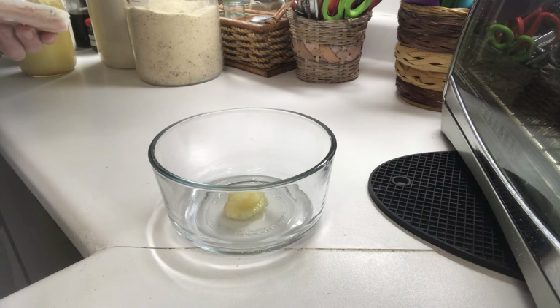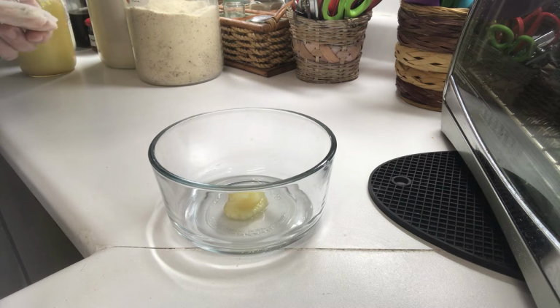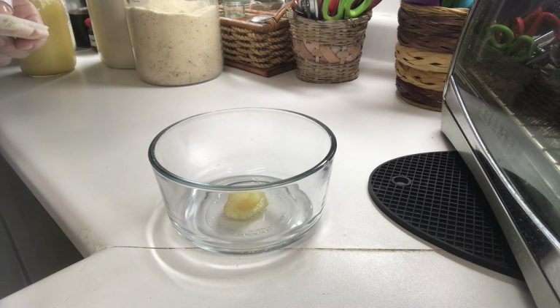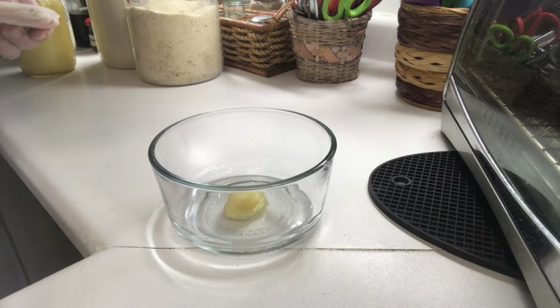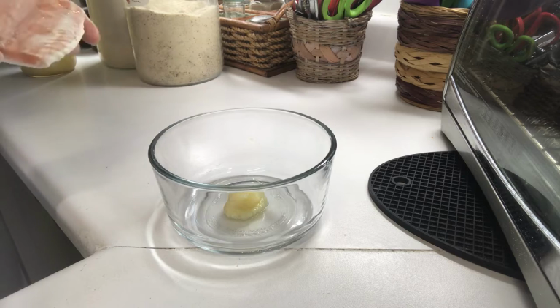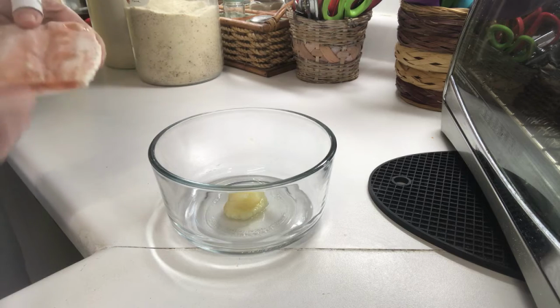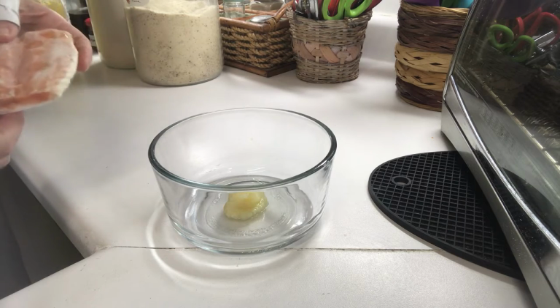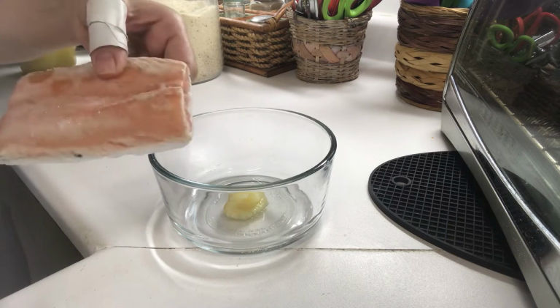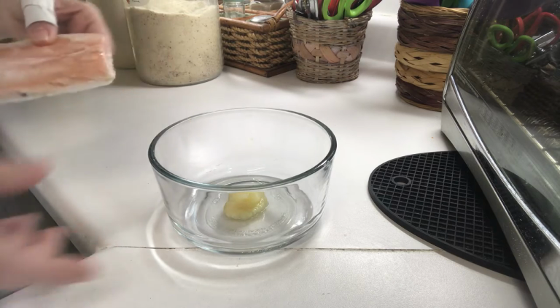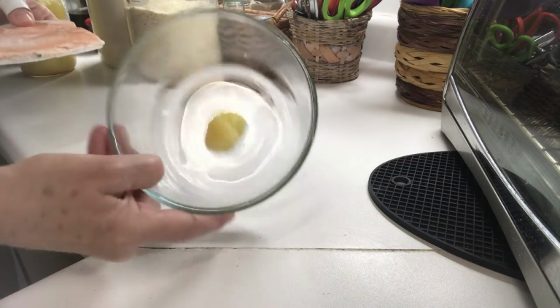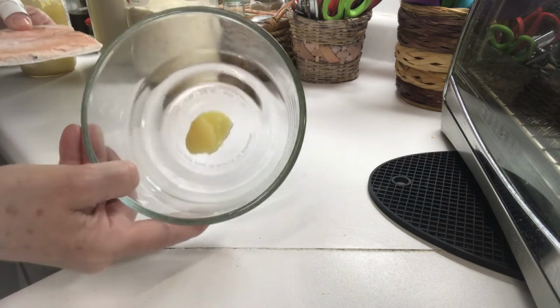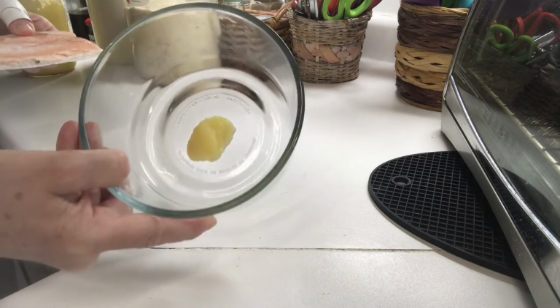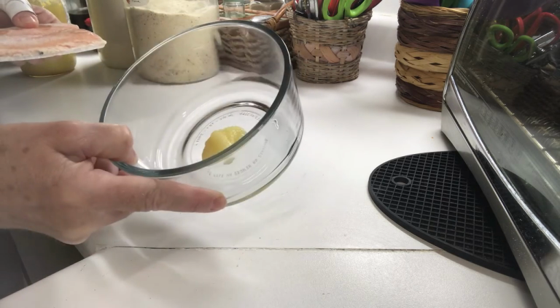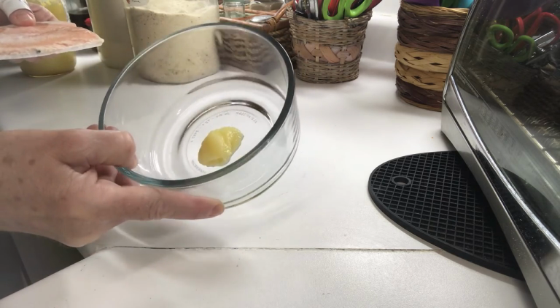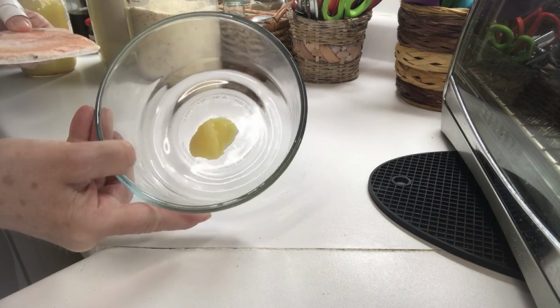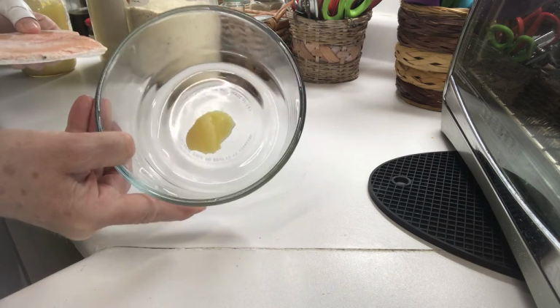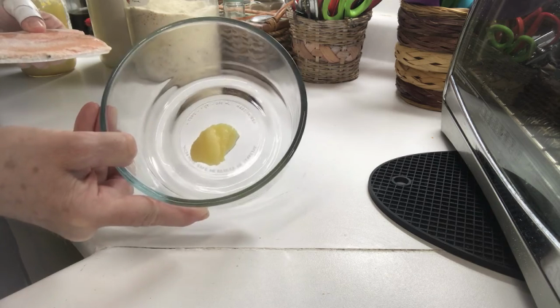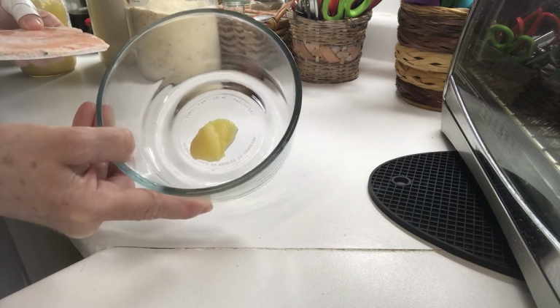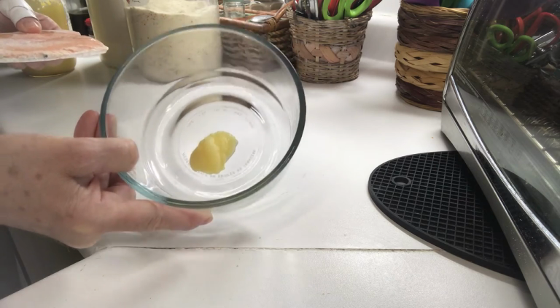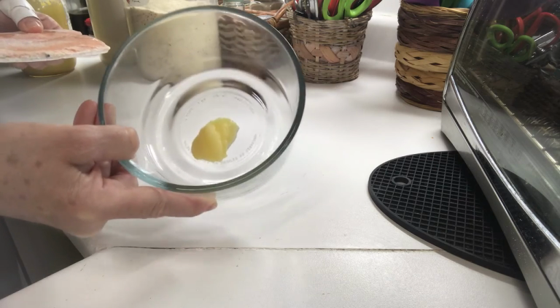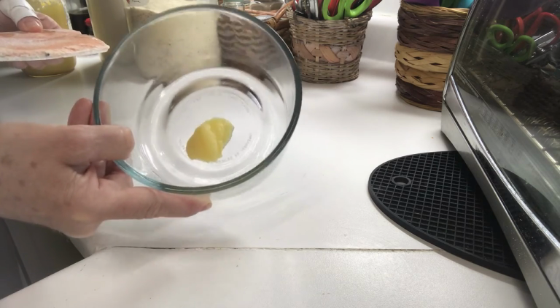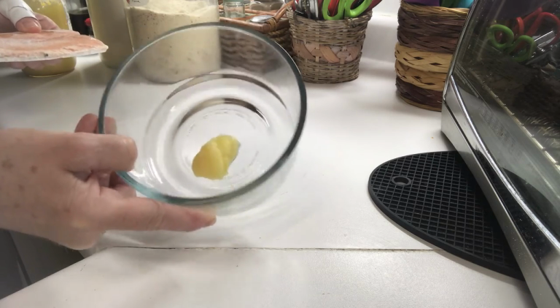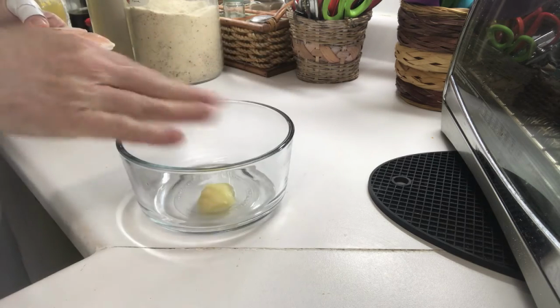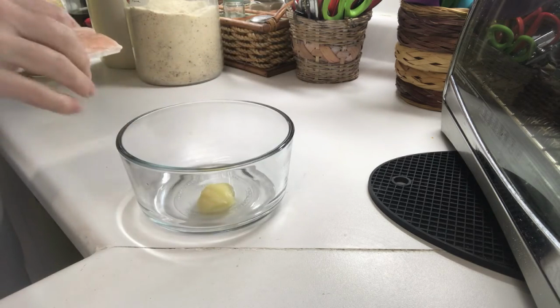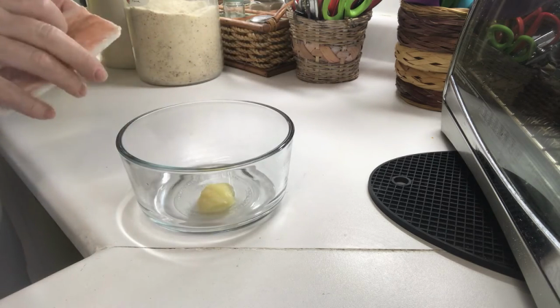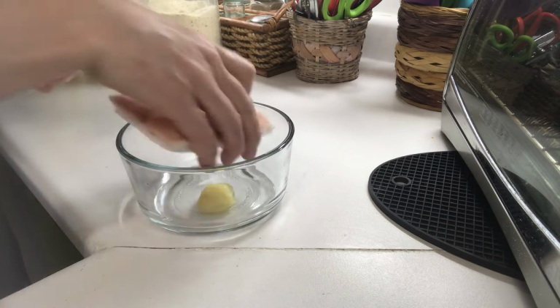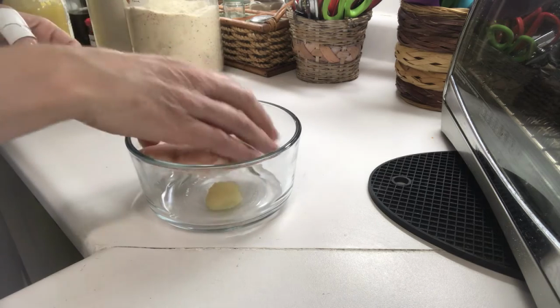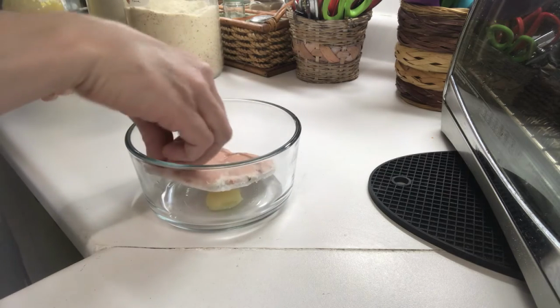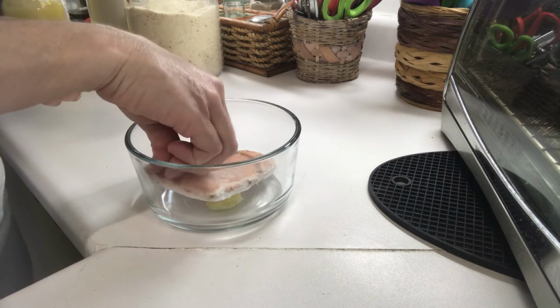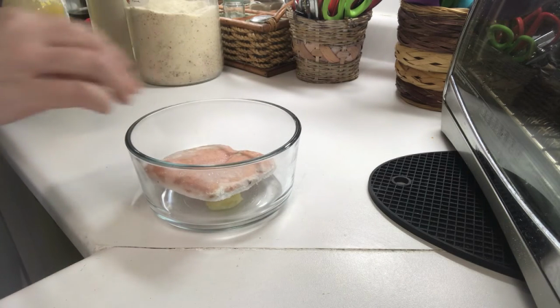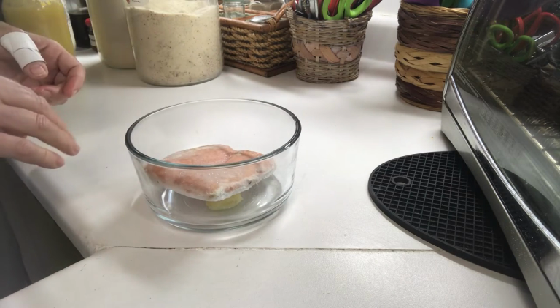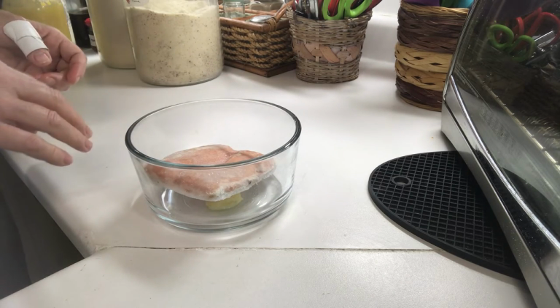I'm using frozen fish fillets and all I have is a little glass pyrex with some ghee. You can use butter or clarified butter ghee, and that's all I put in the bottom, then I put the salmon slice on top.